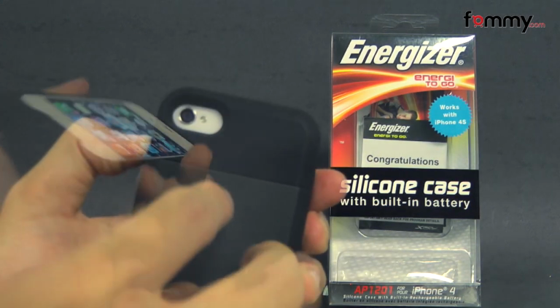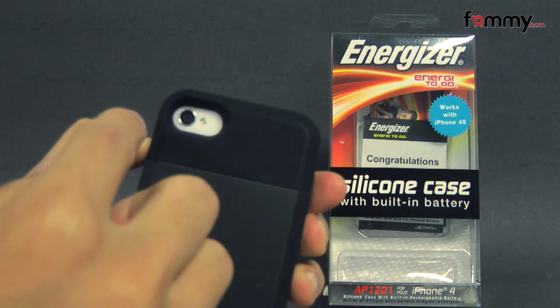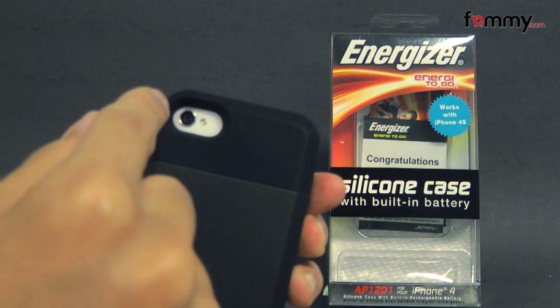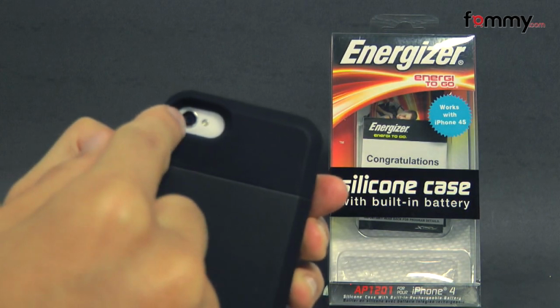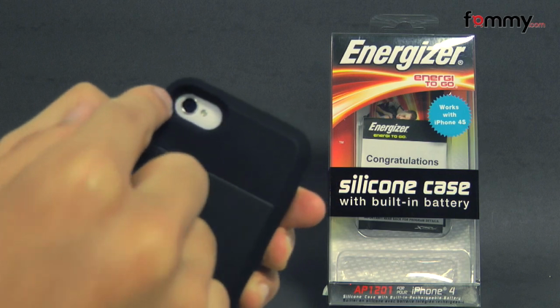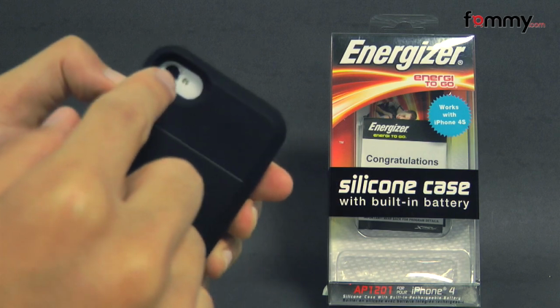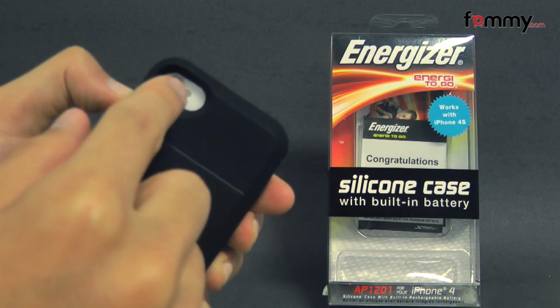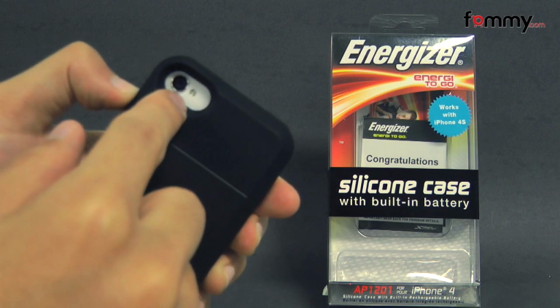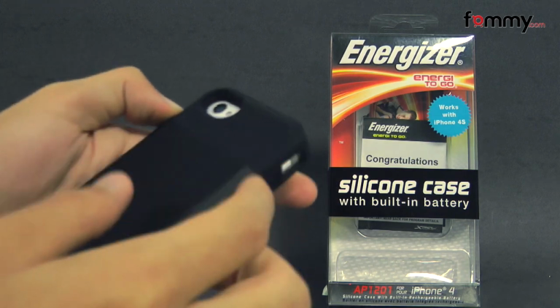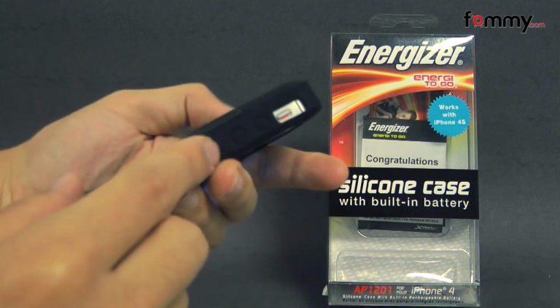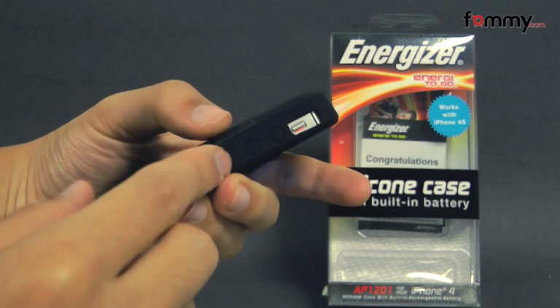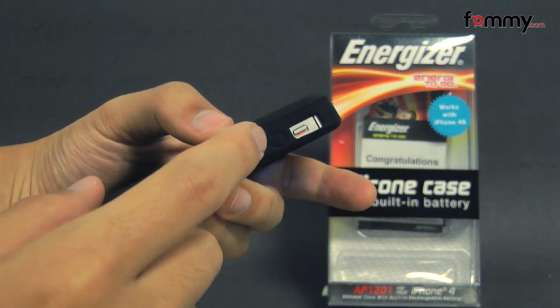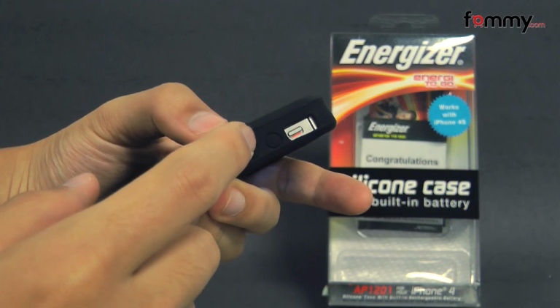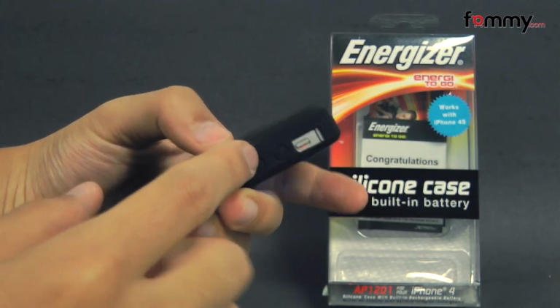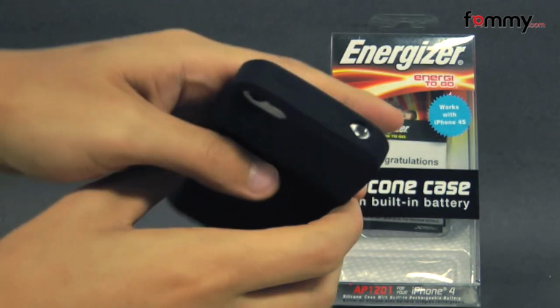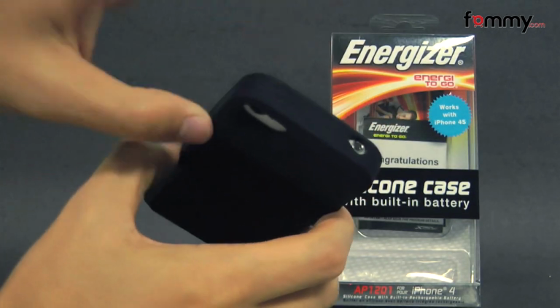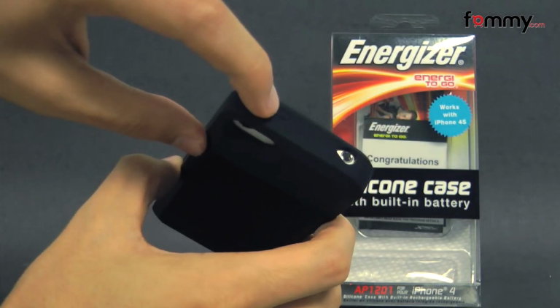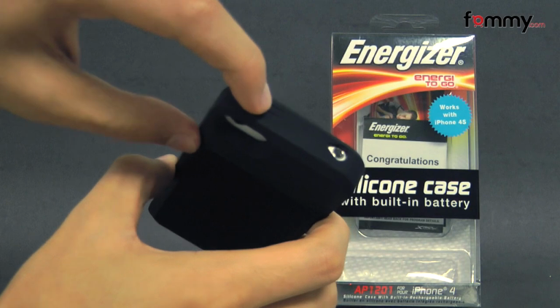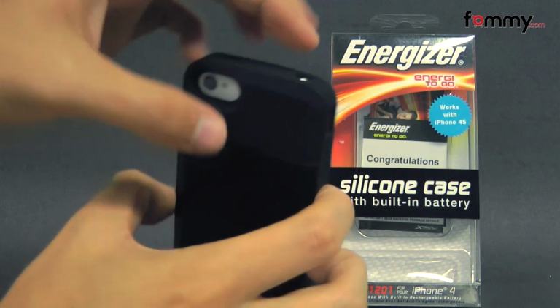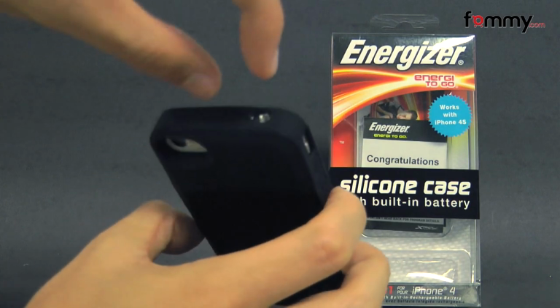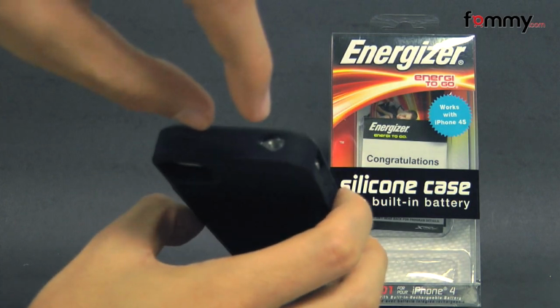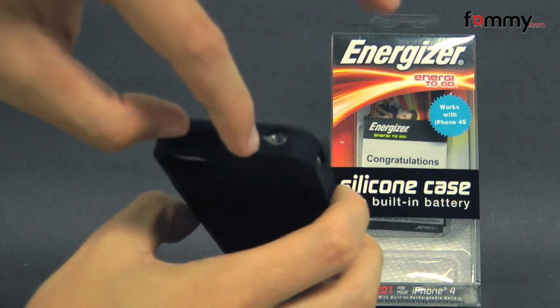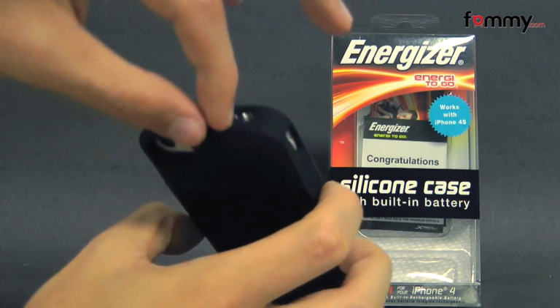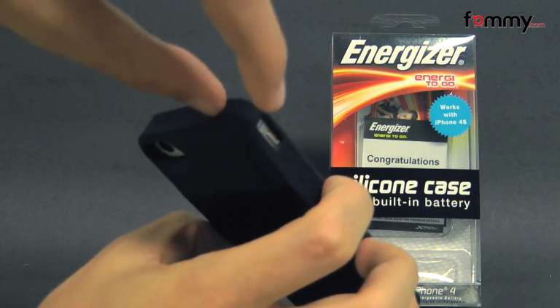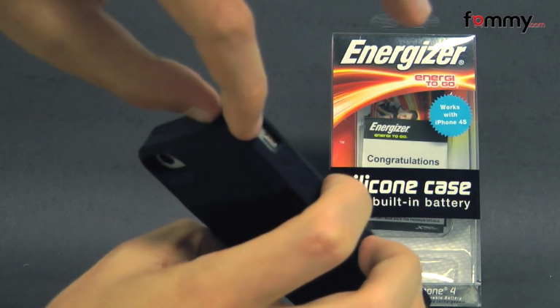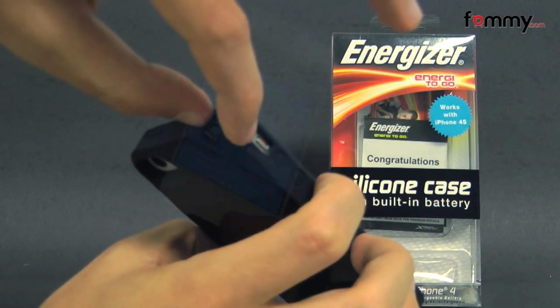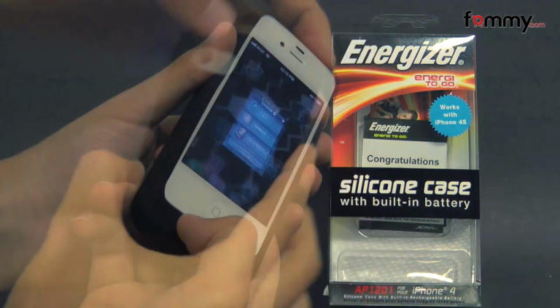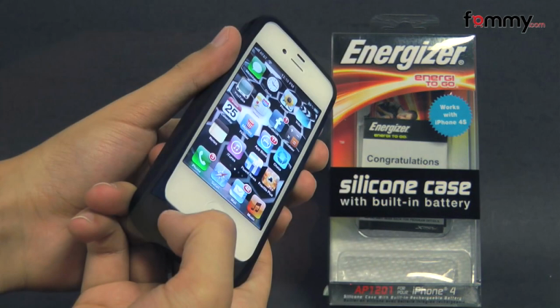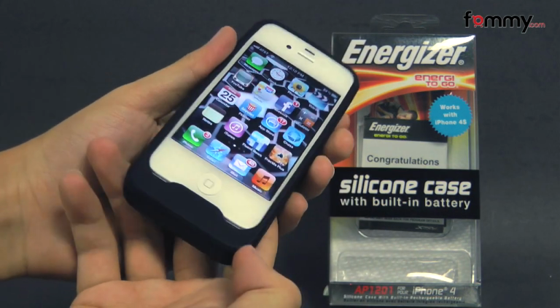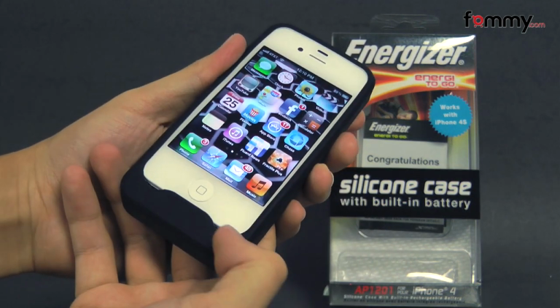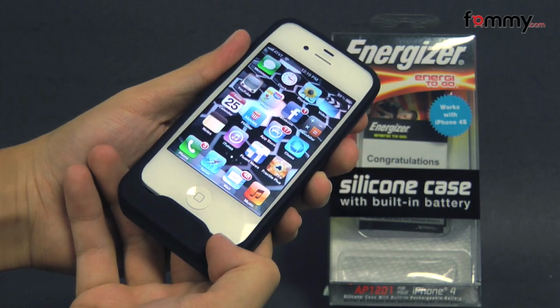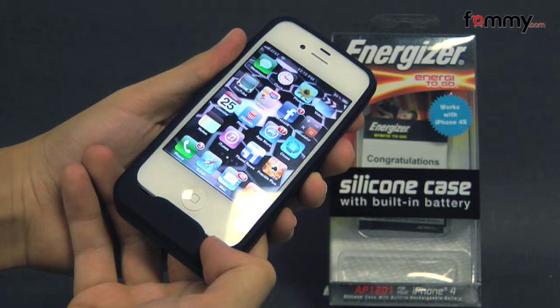It allows full access with cutouts for your camera, LED flash, along with raised portions for your volume and power band at the top, and cutouts for your audio jack, your mute switch, along with your speaker and your mic.